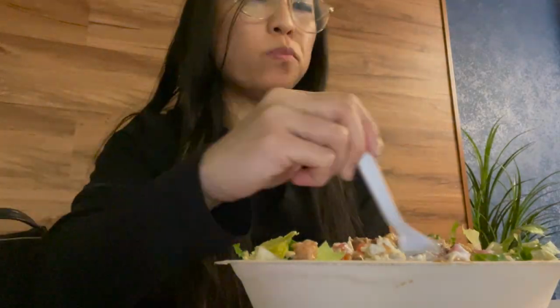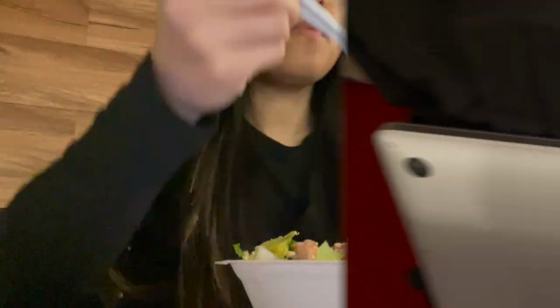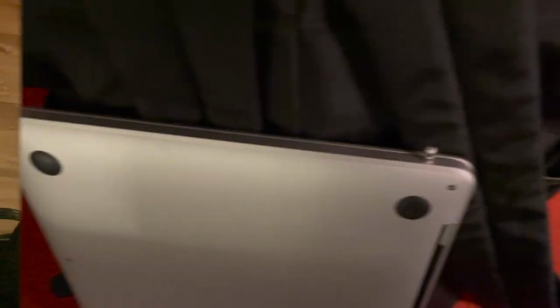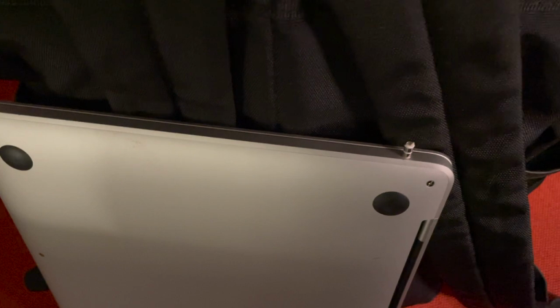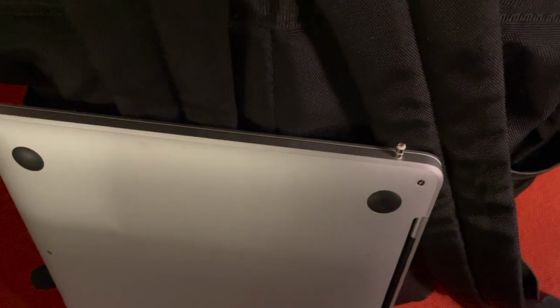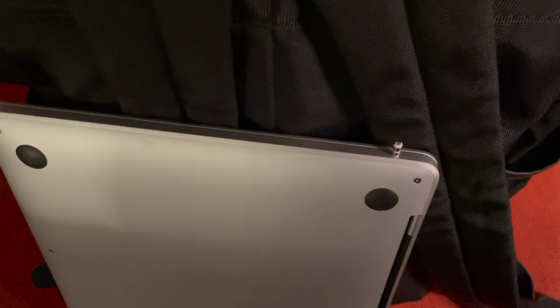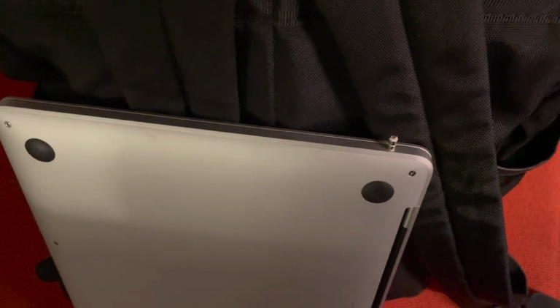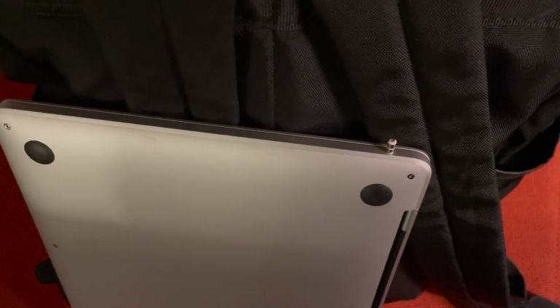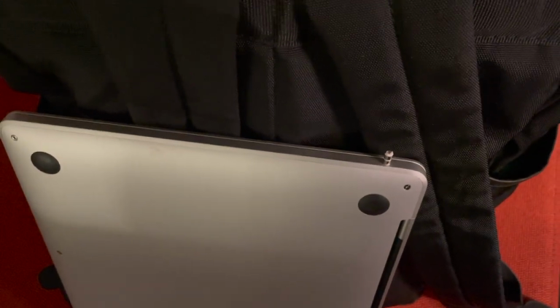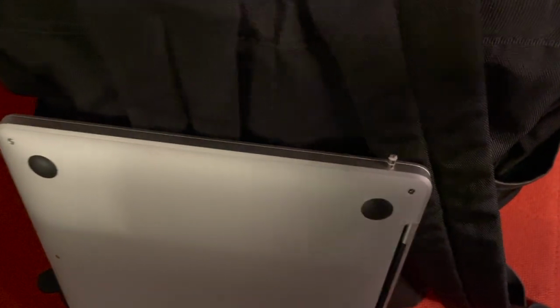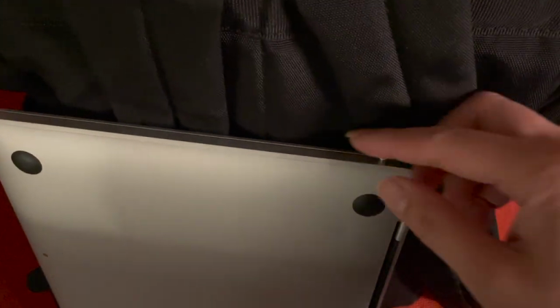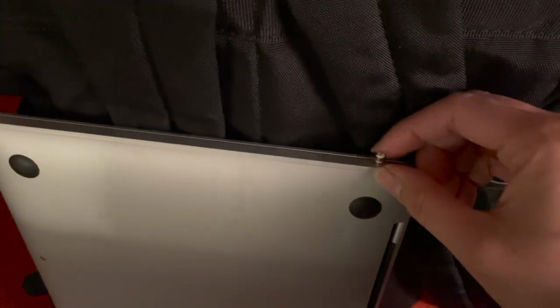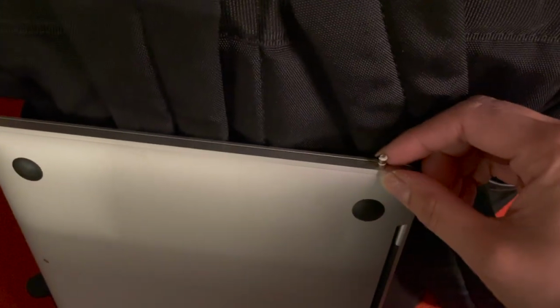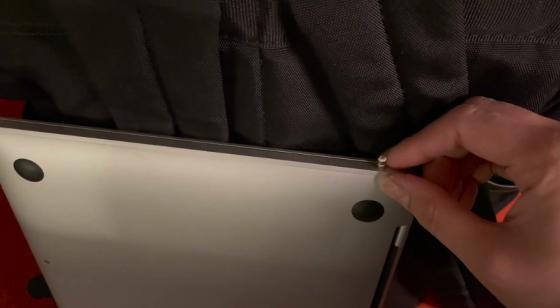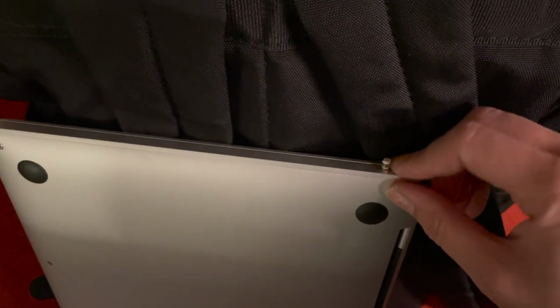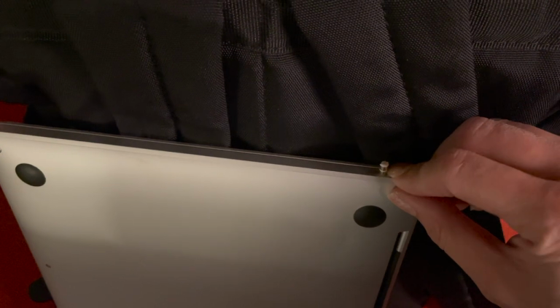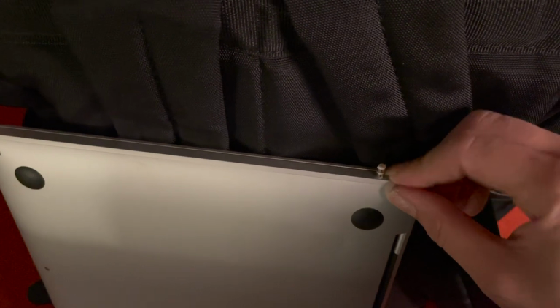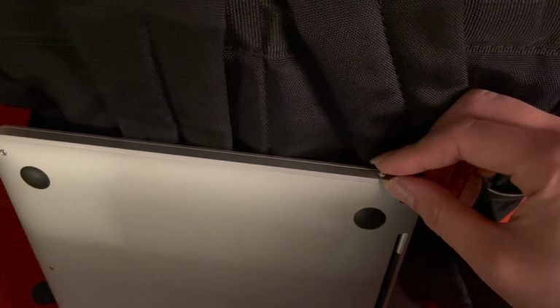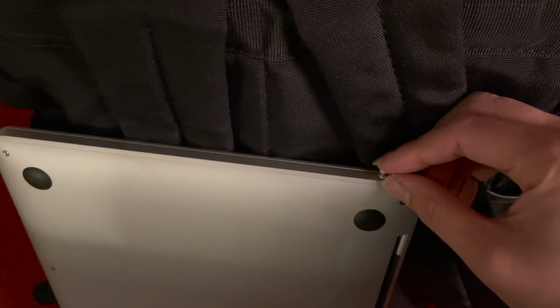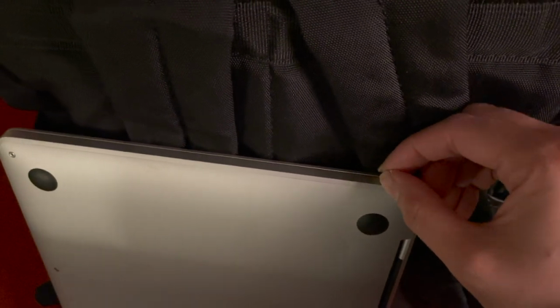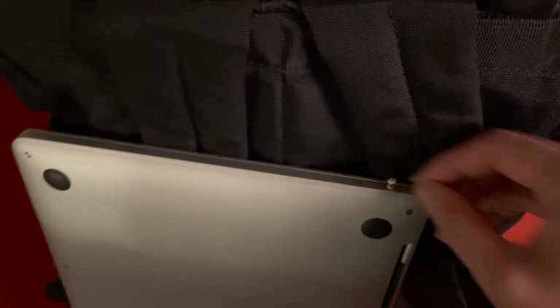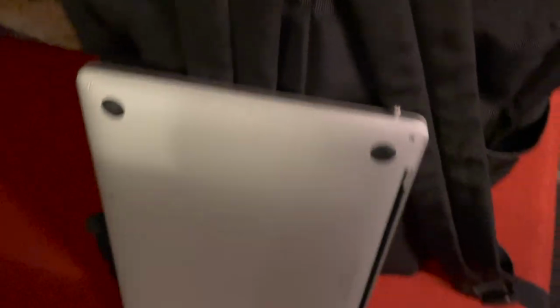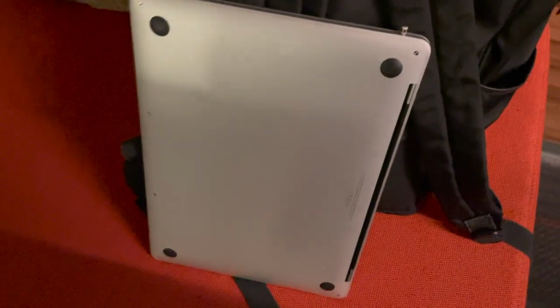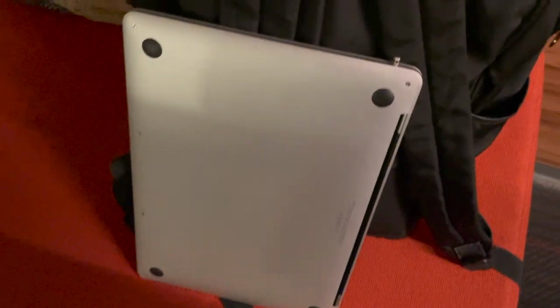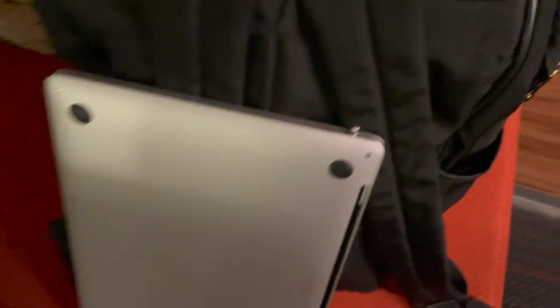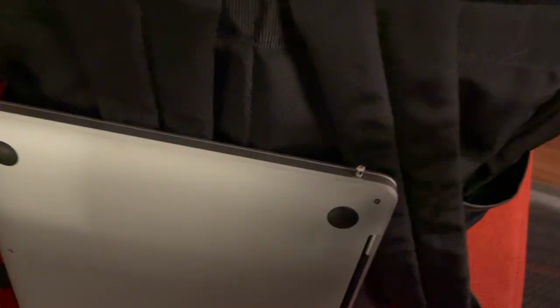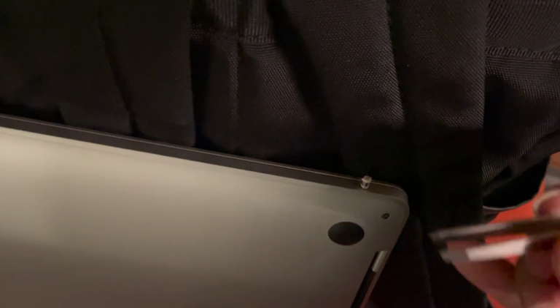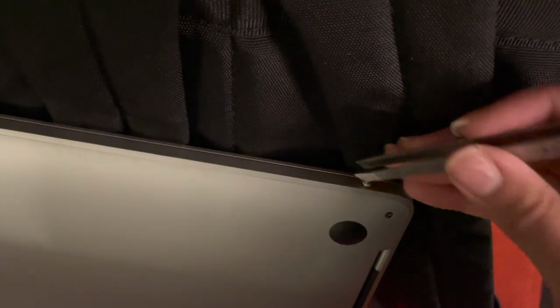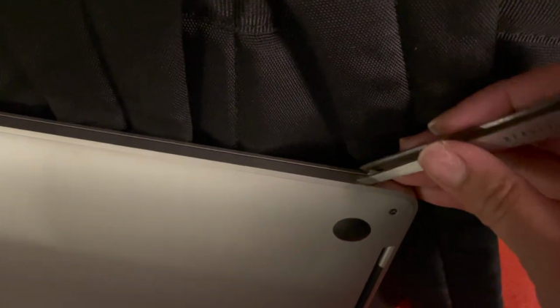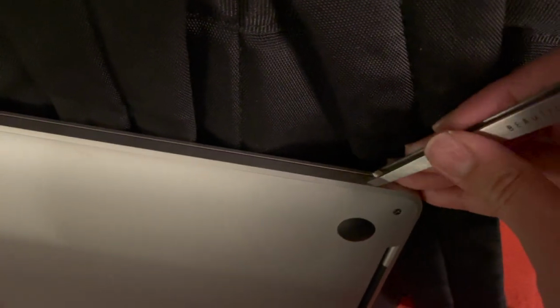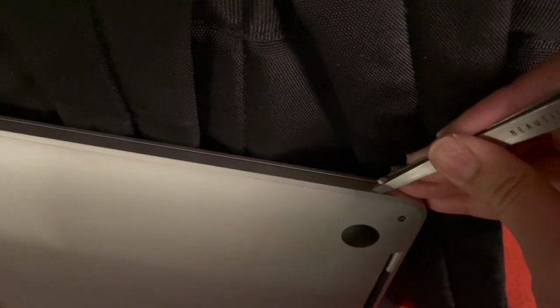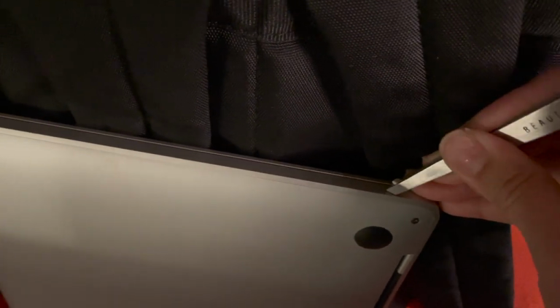I don't know. I just put my laptop in the wrong way earlier and then the headphones broke off inside of the jack here. So I'm going to try to get this out. I have my tweezers. I'm going to try to get this out.